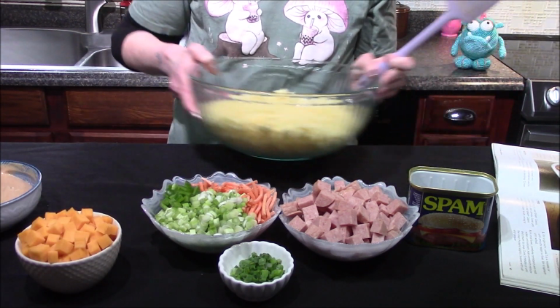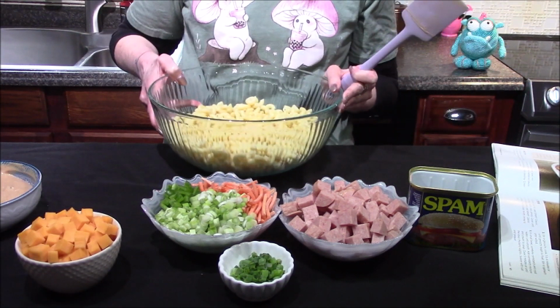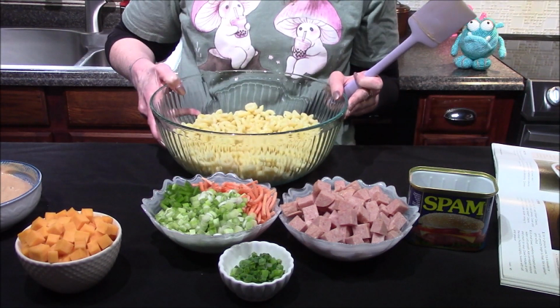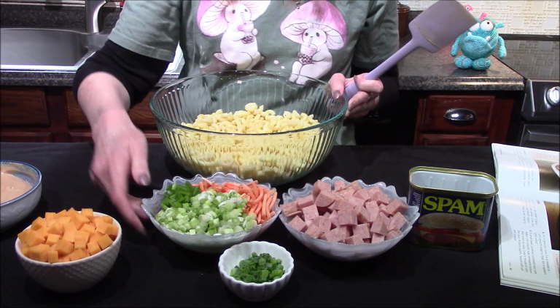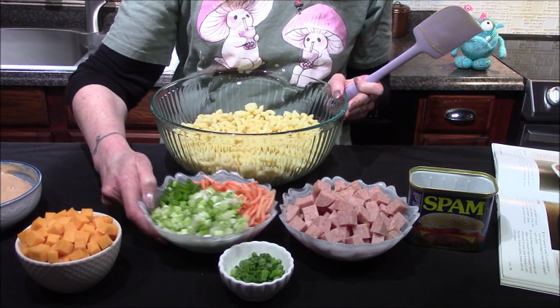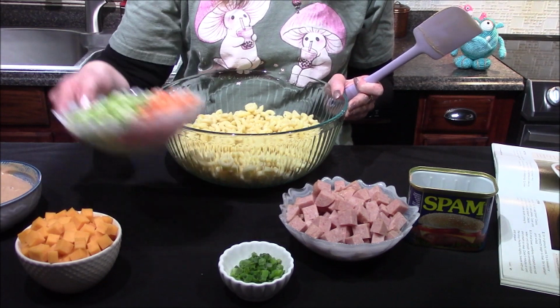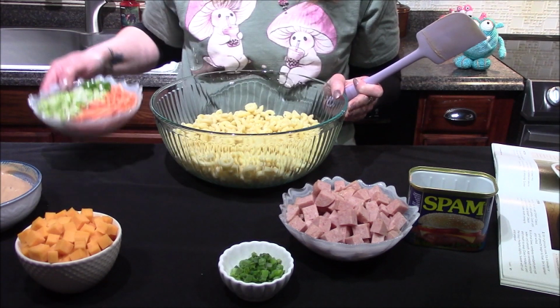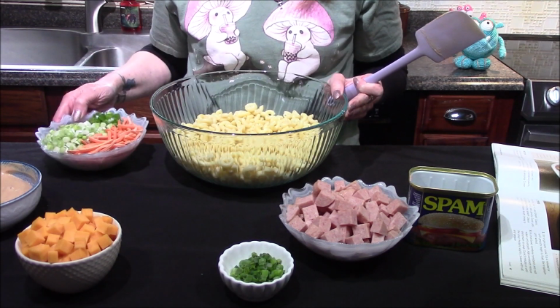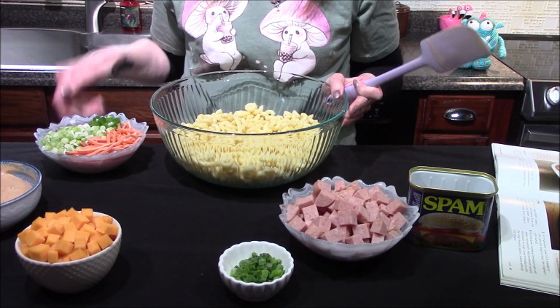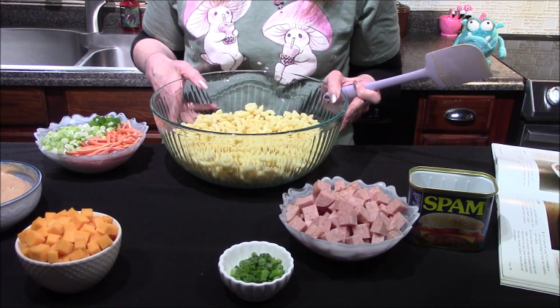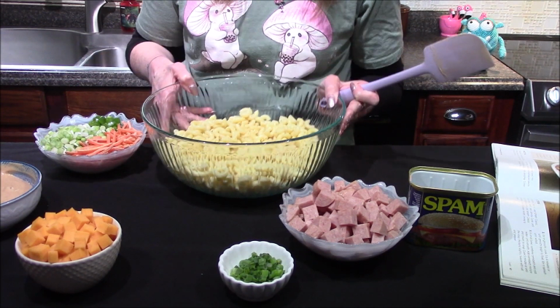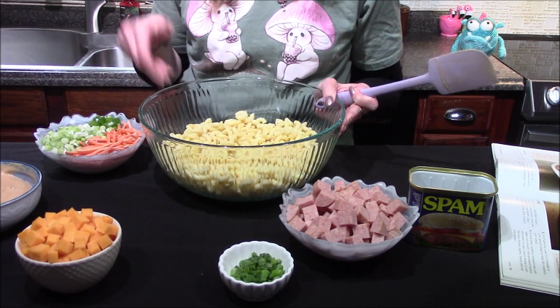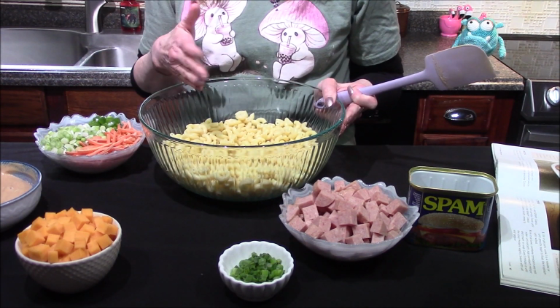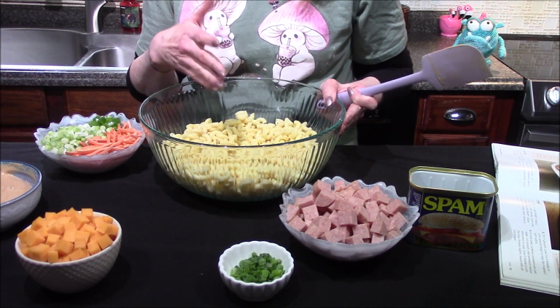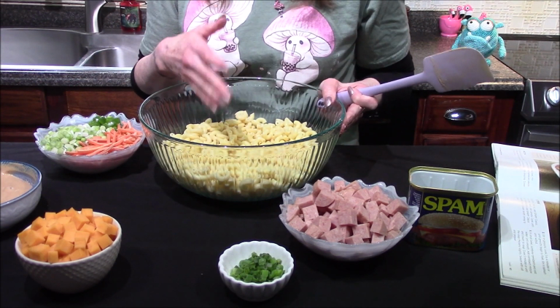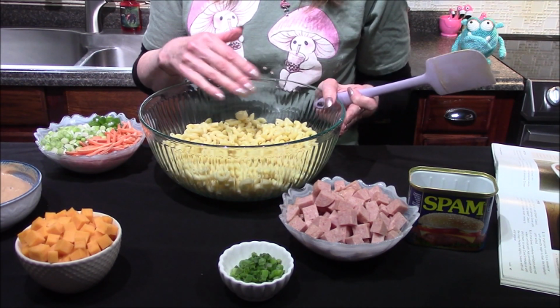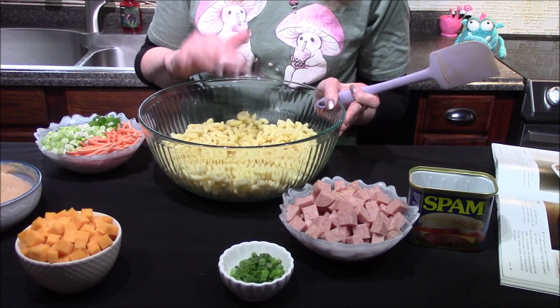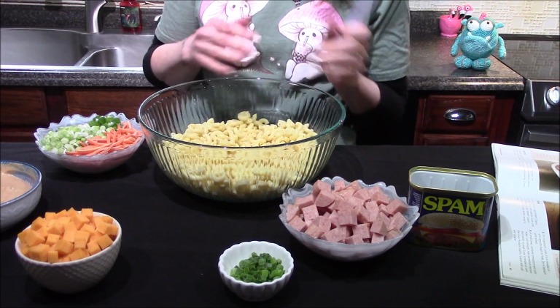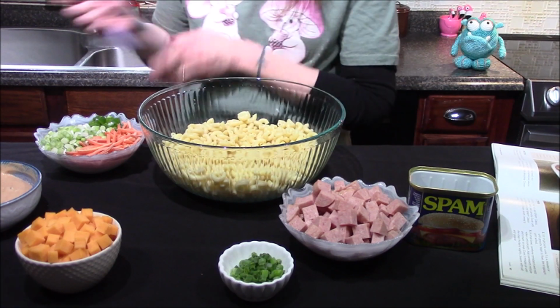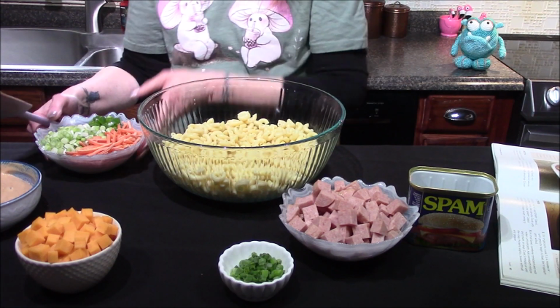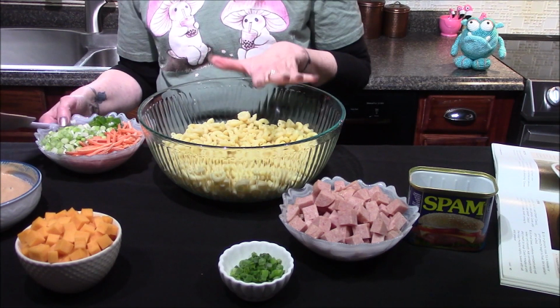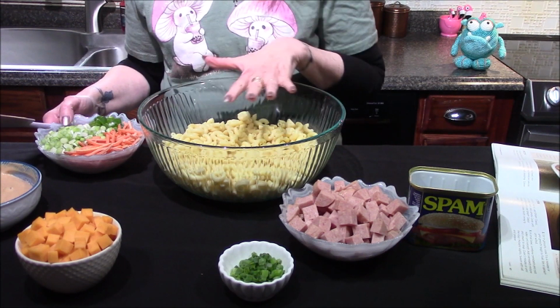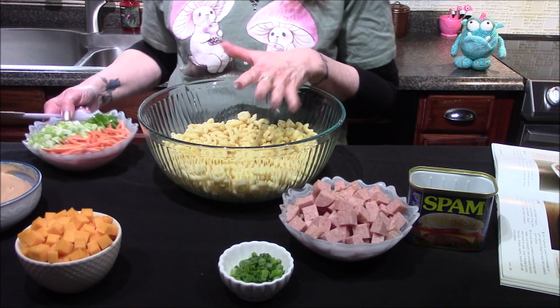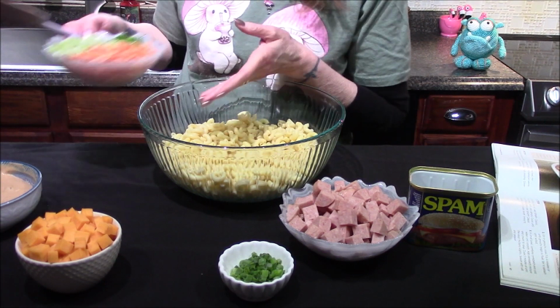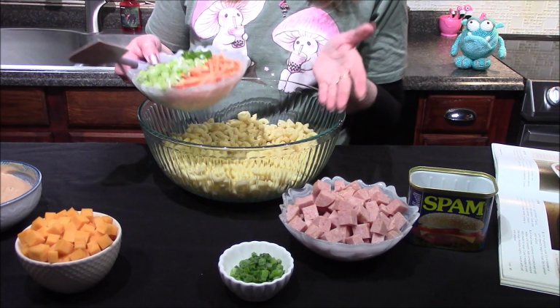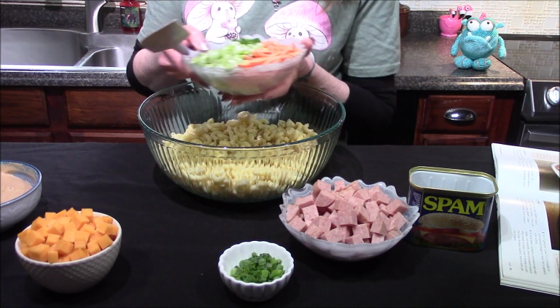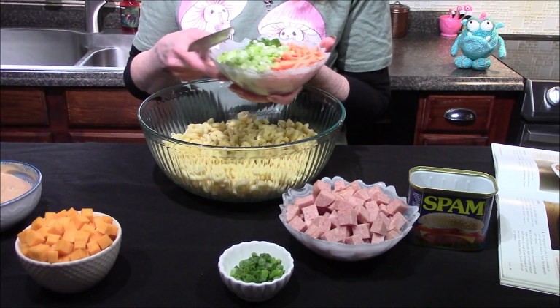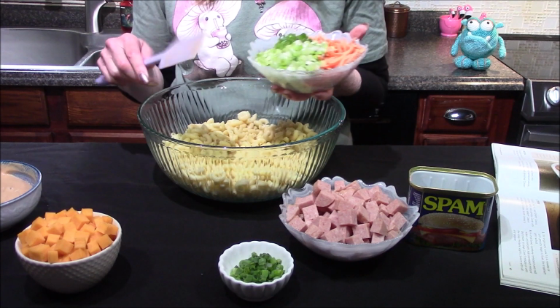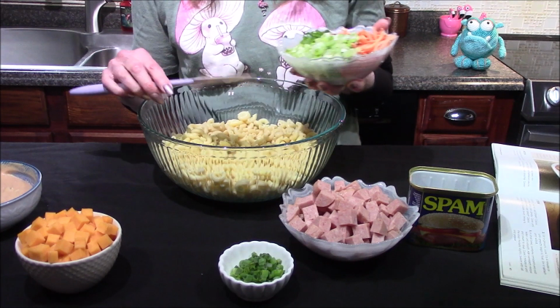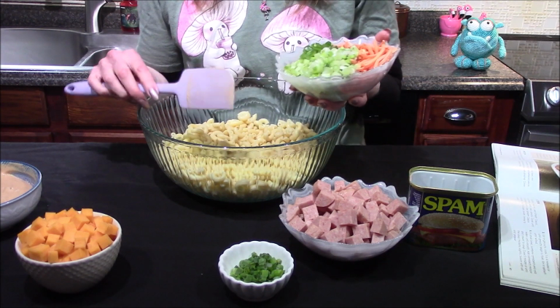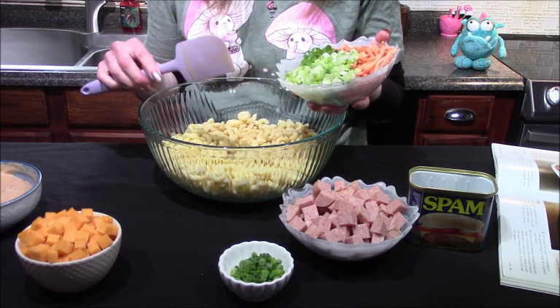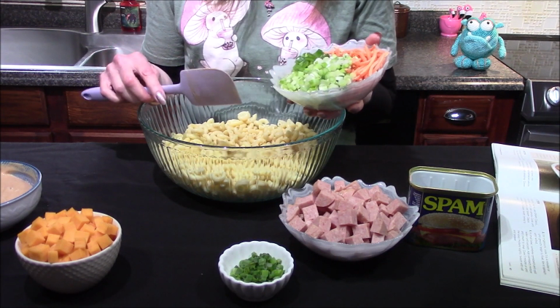I'll be starting off with three cups of cooked elbow macaroni noodles — that's roughly a cup and a half dried. I boiled them in unsalted water because the Spam is fairly salty, so I chose not to add any additional salt.